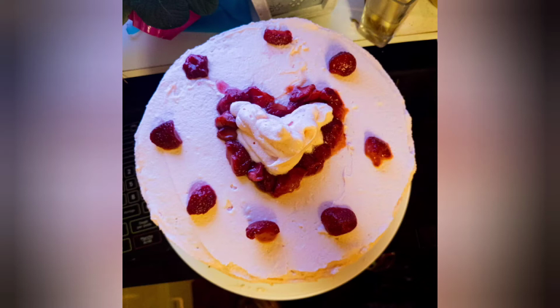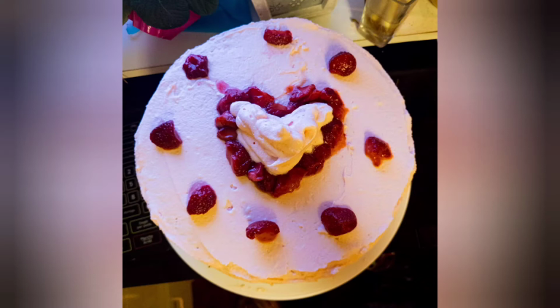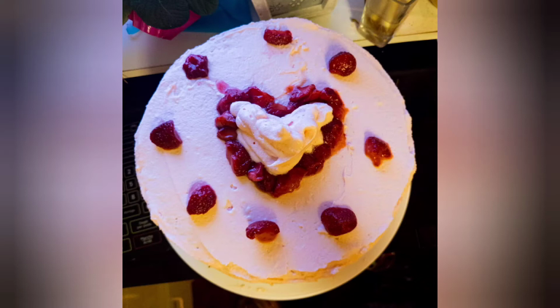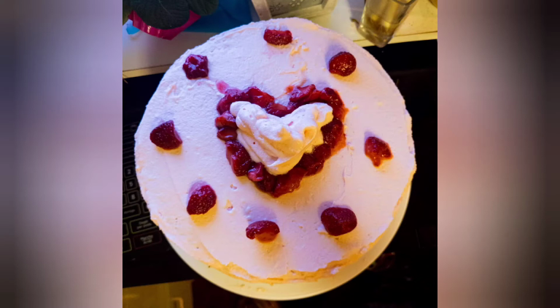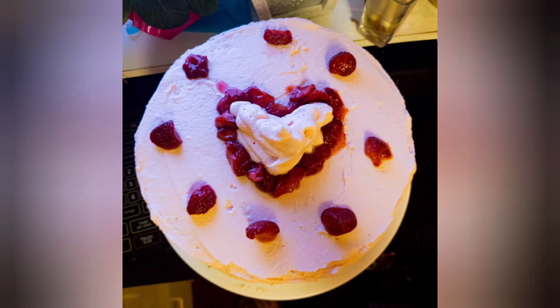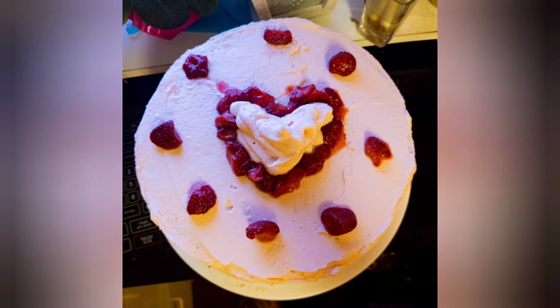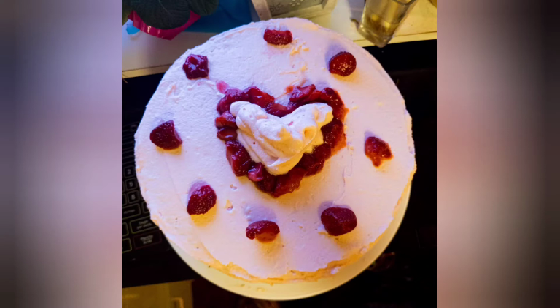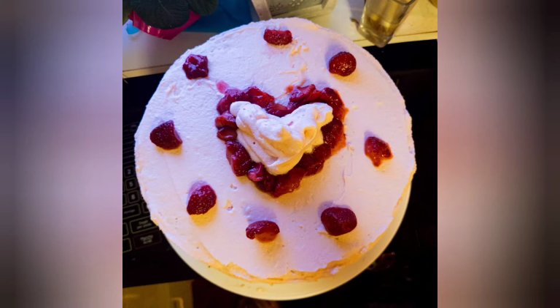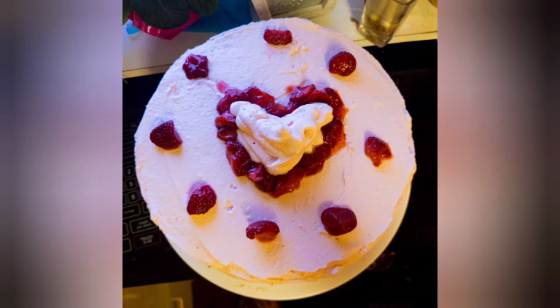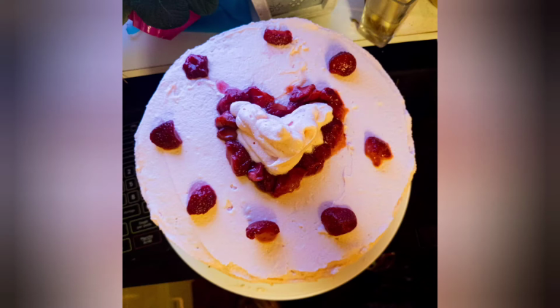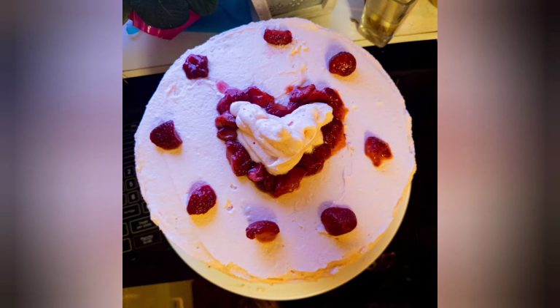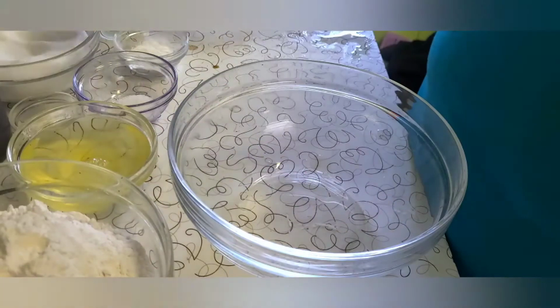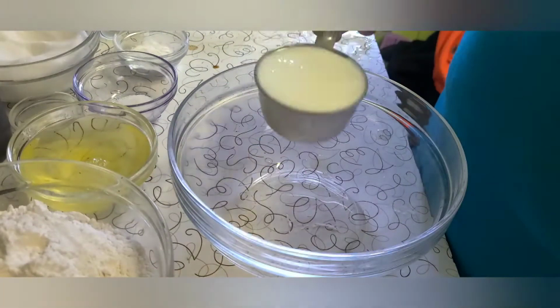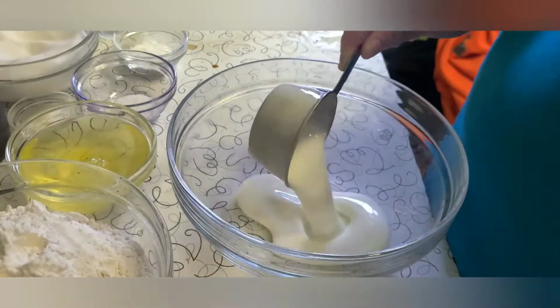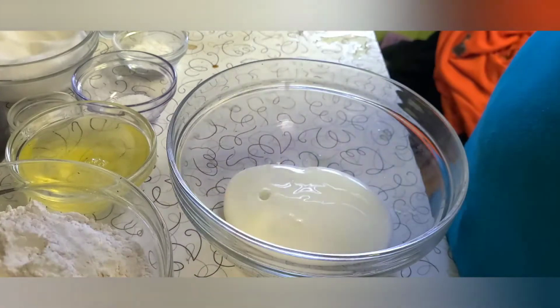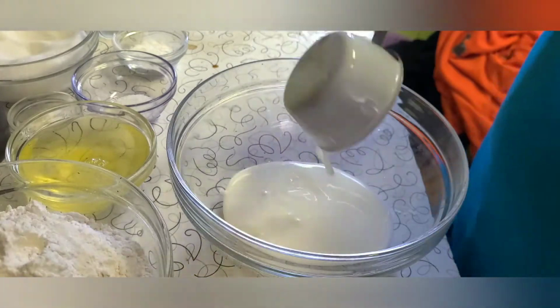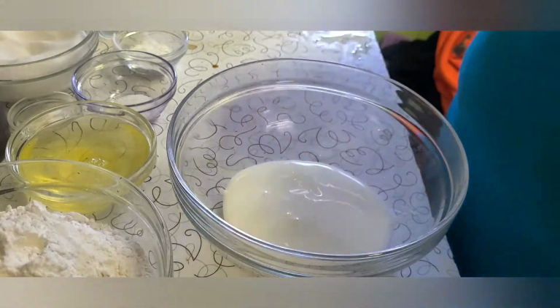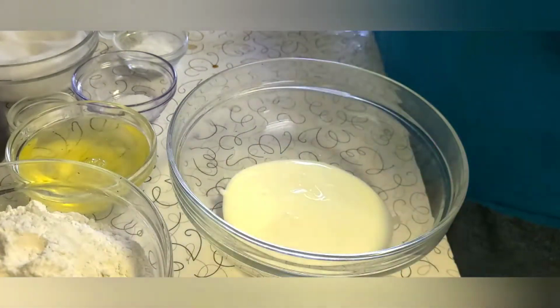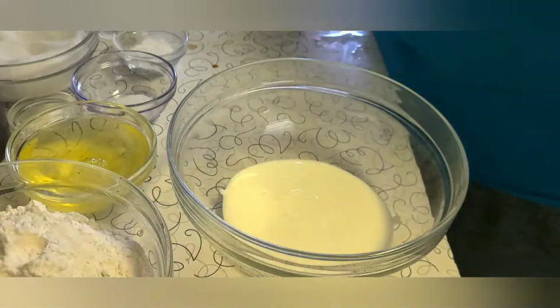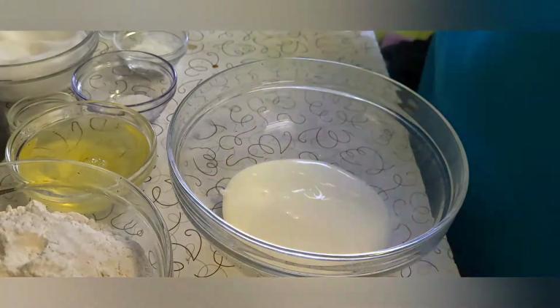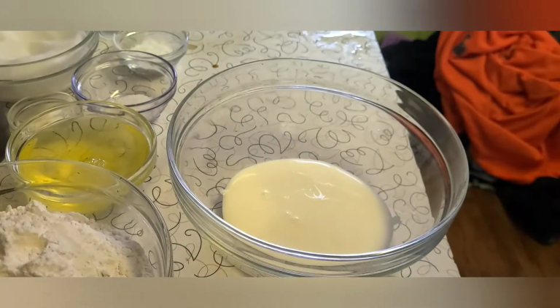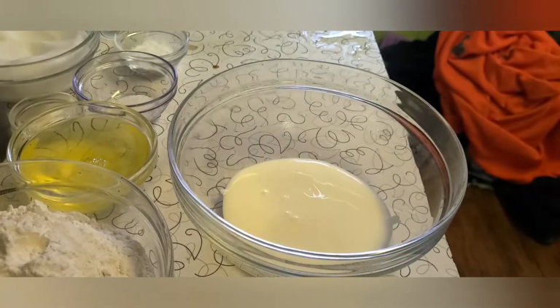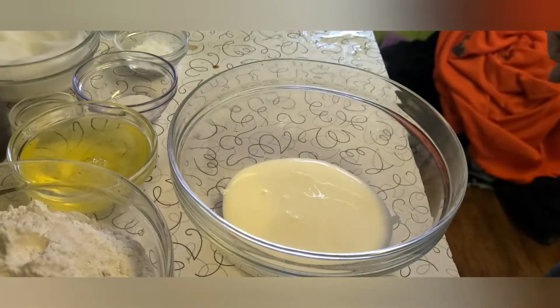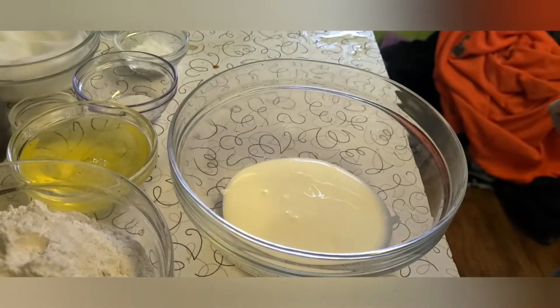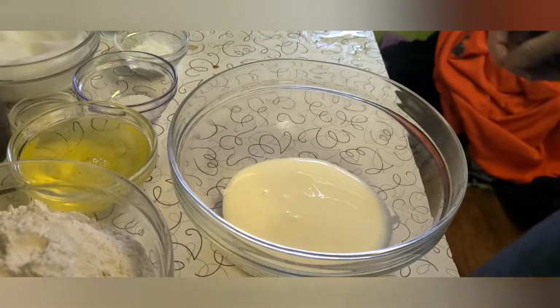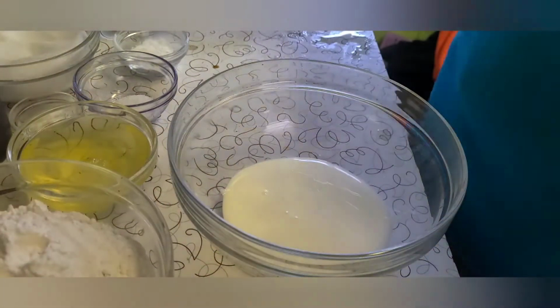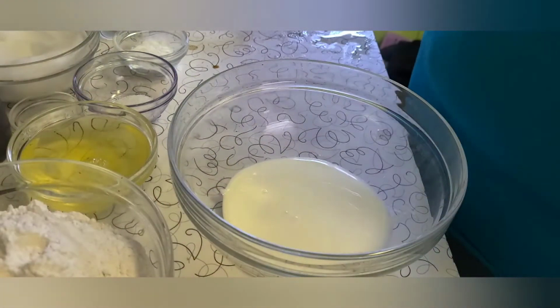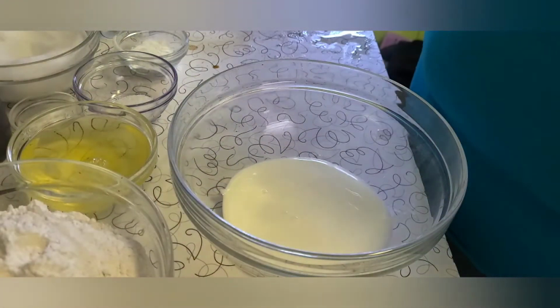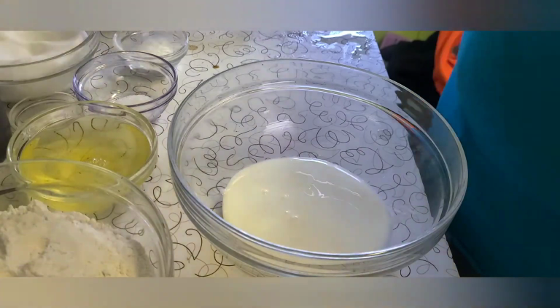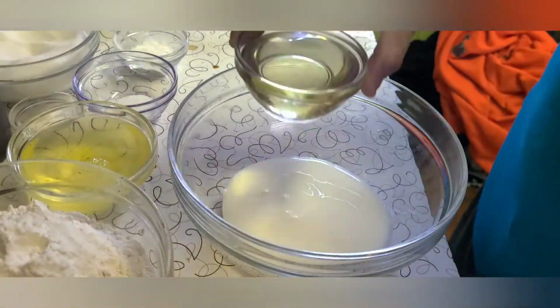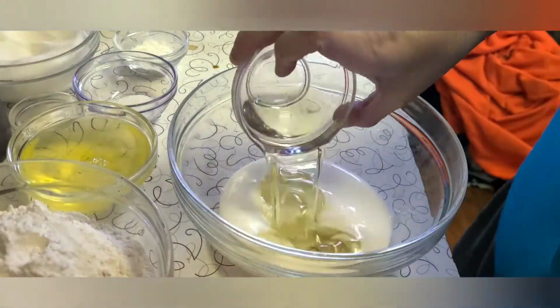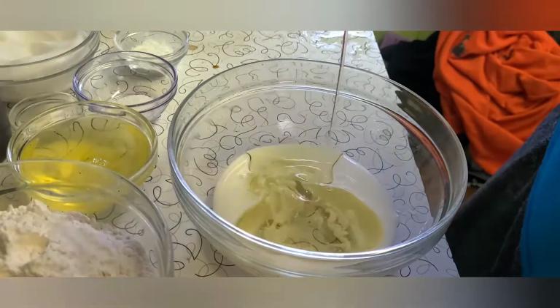Welcome back to another episode of Cooking on a Dime. Today we are going to make a sweetheart strawberry white velvet Valentine's cake. Hopefully we're going to keep this quick and simple.